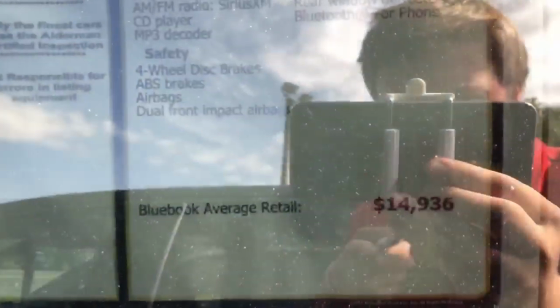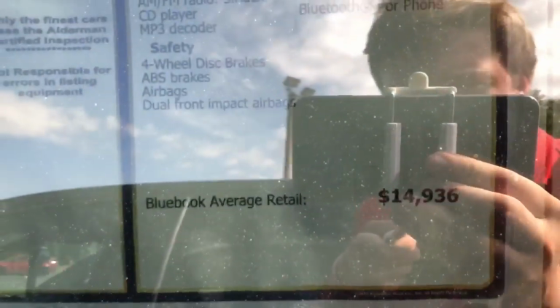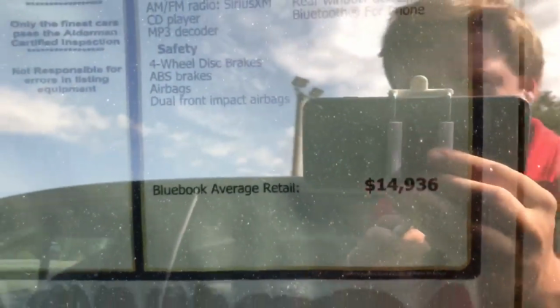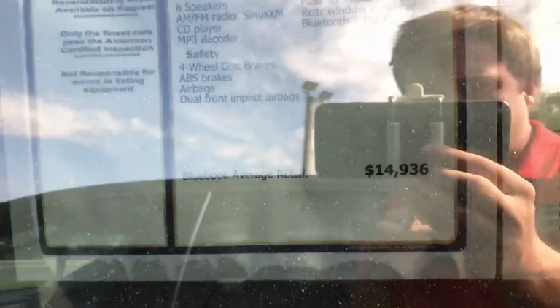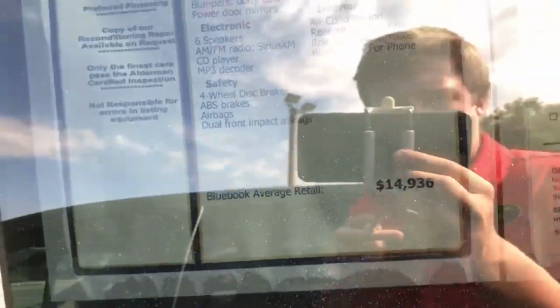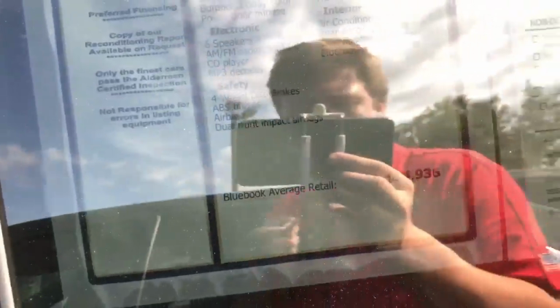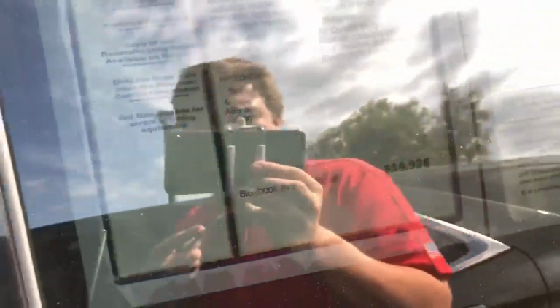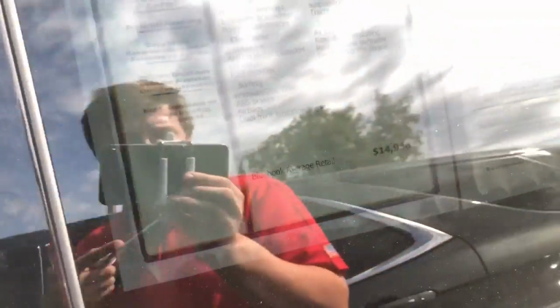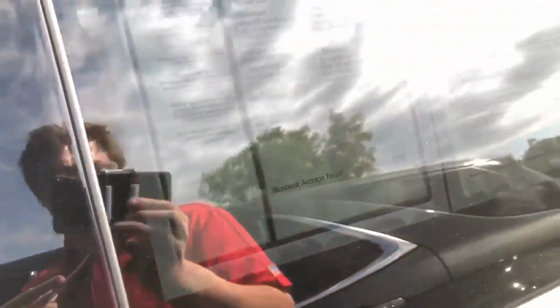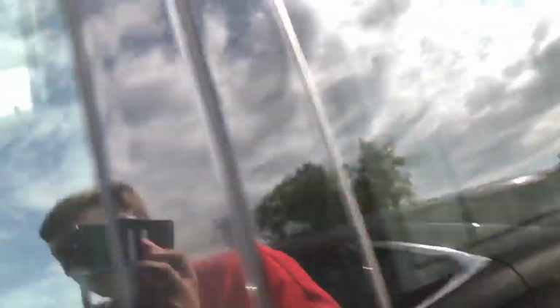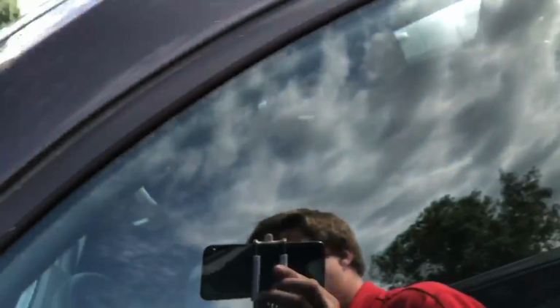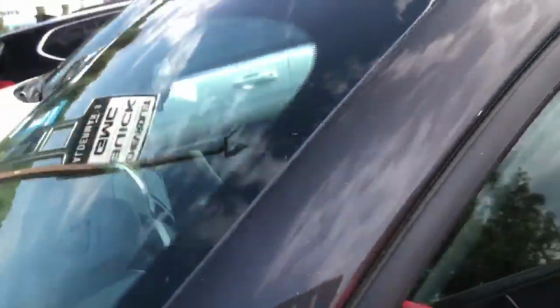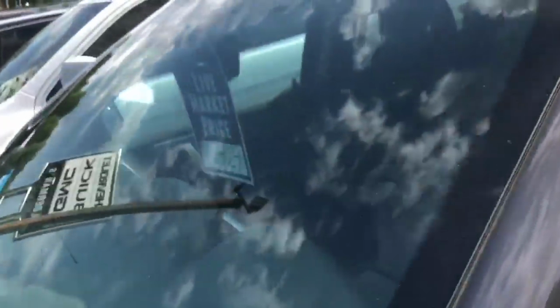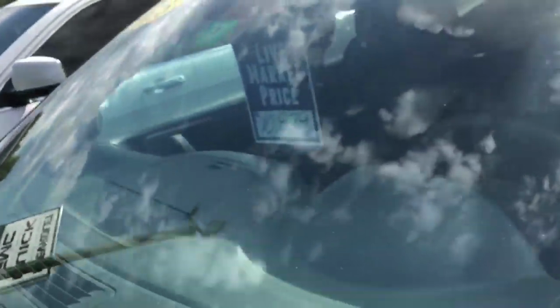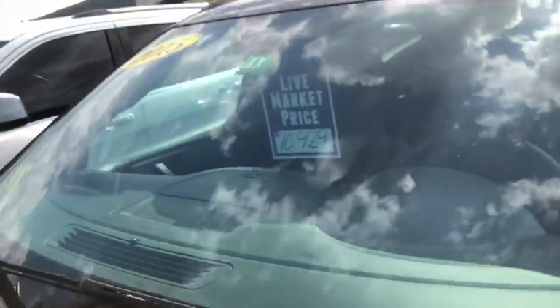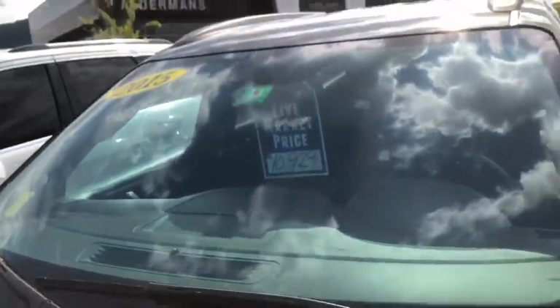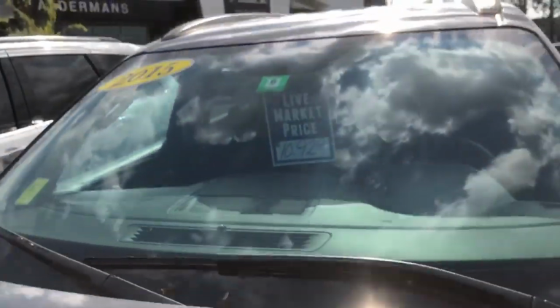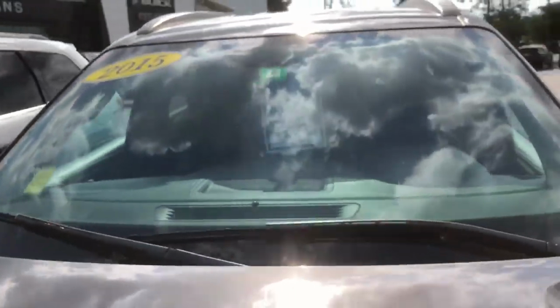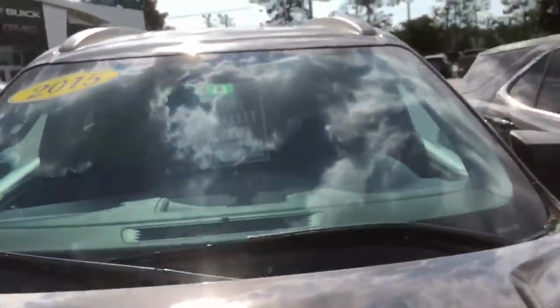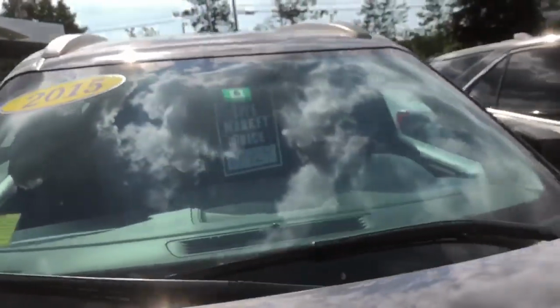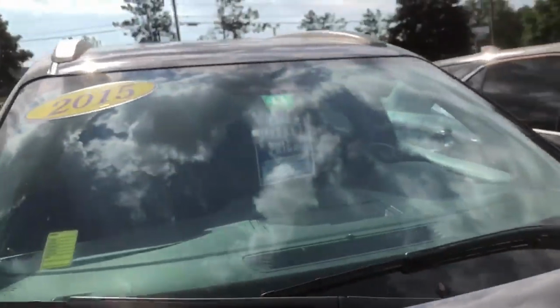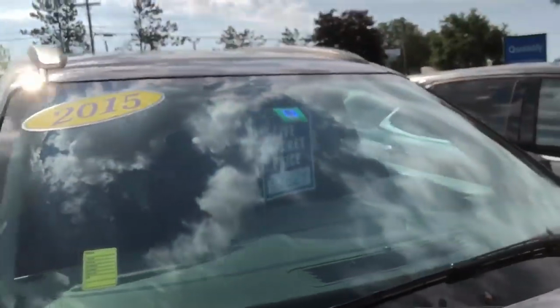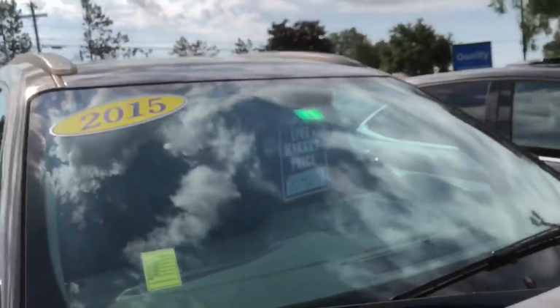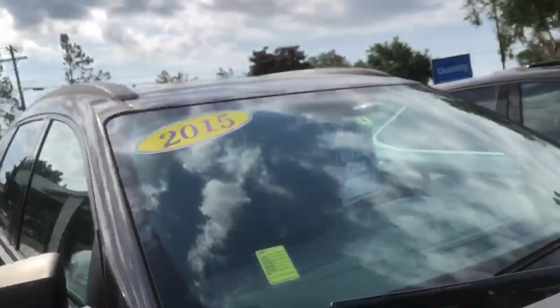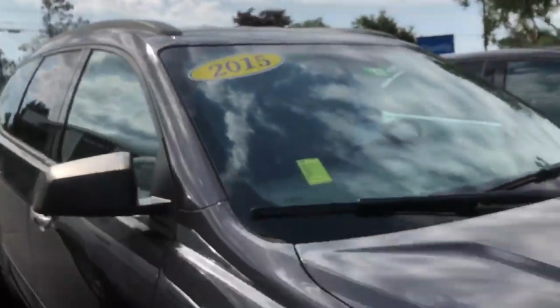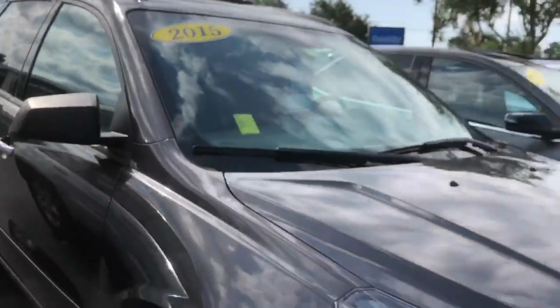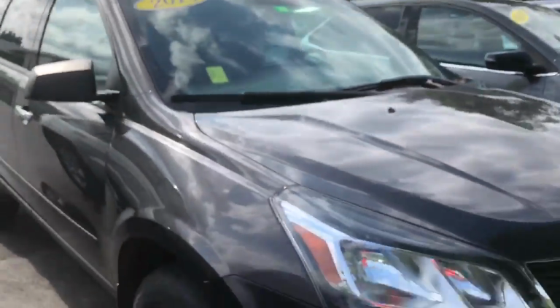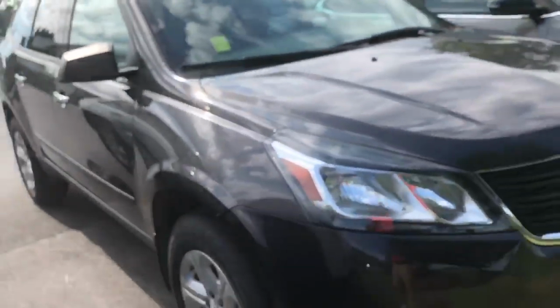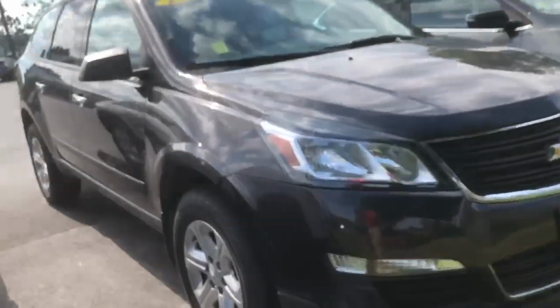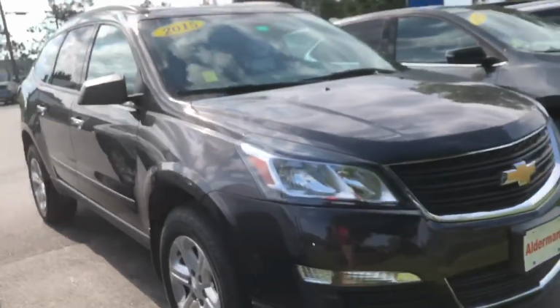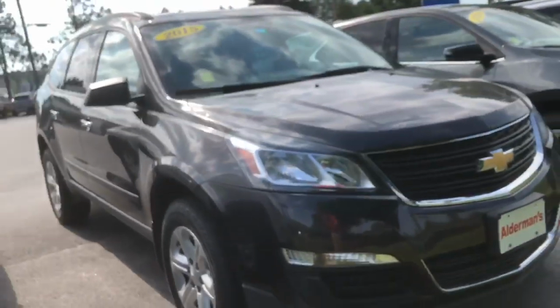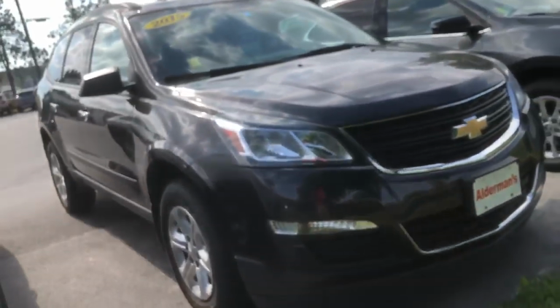The Kelly Blue Book average retail value of this car sits at $14,936 at the moment, and right now on our lot we have it priced at $10,929. That's about $4,000 below the average retail.